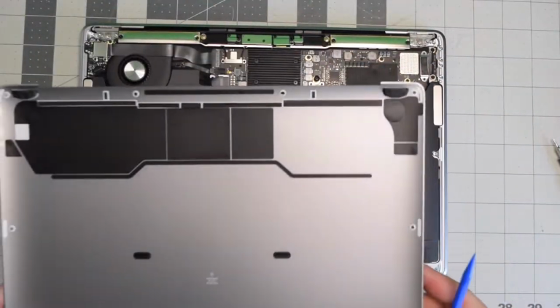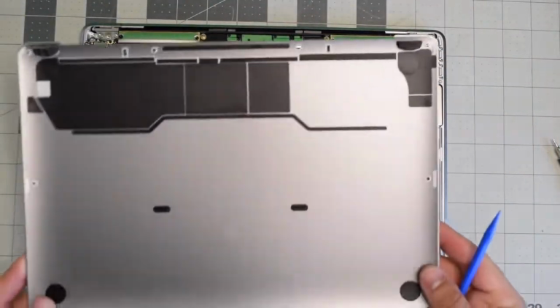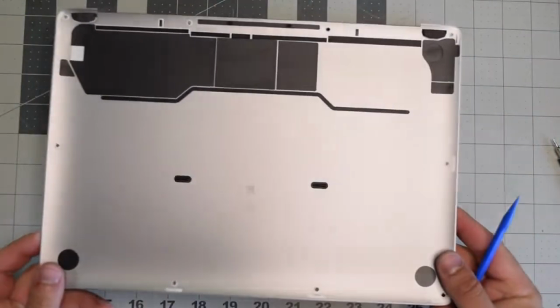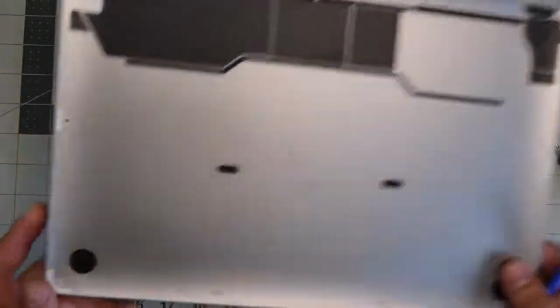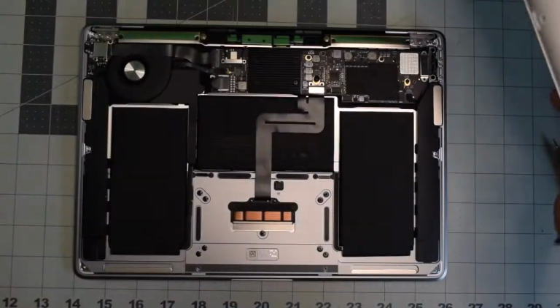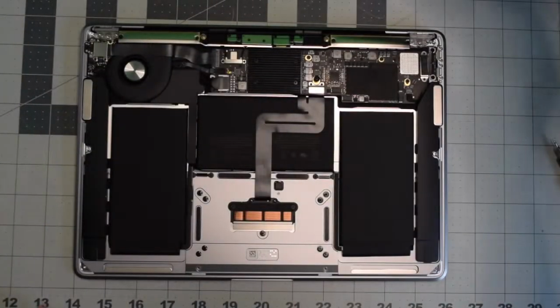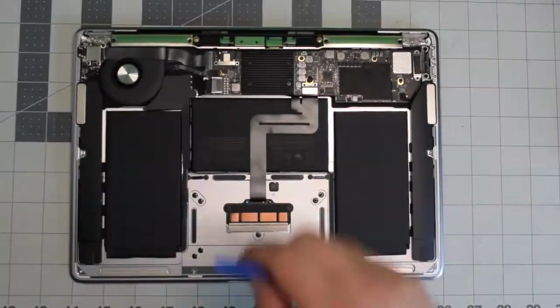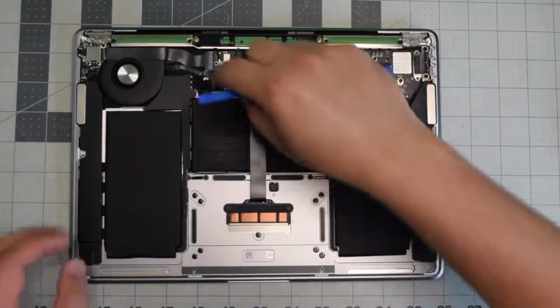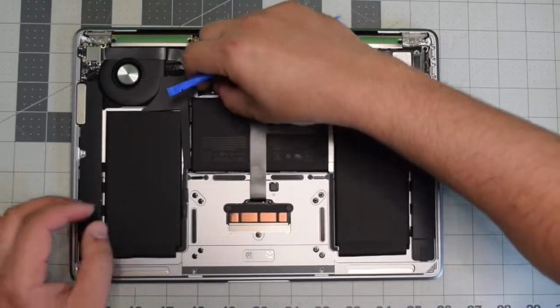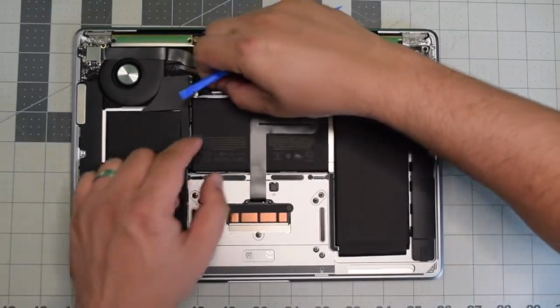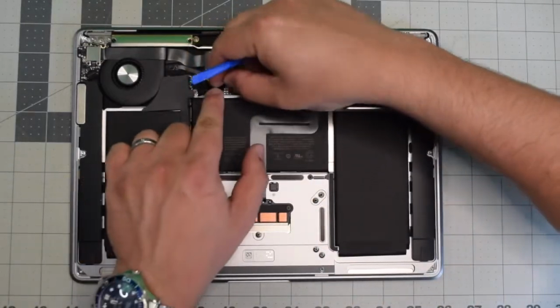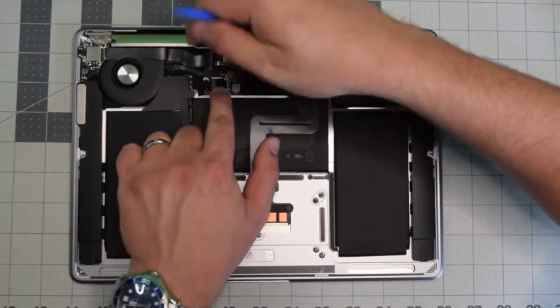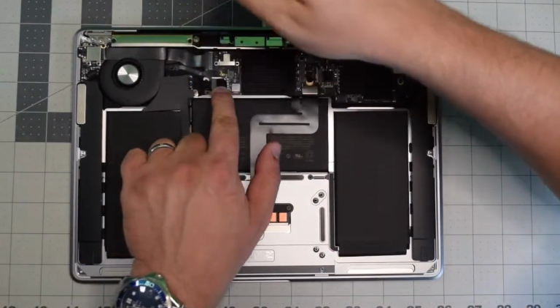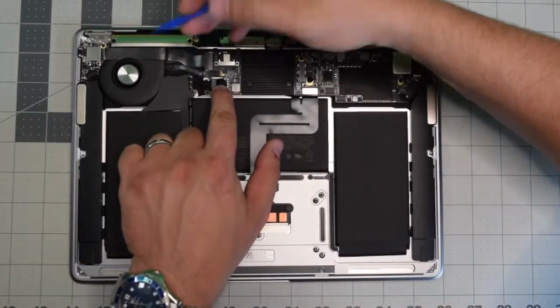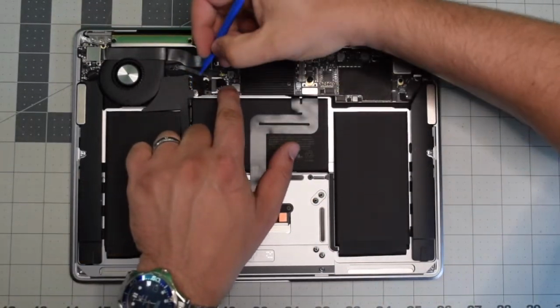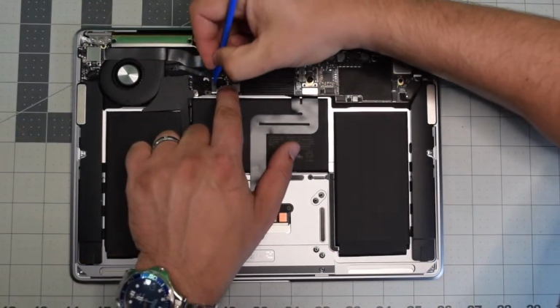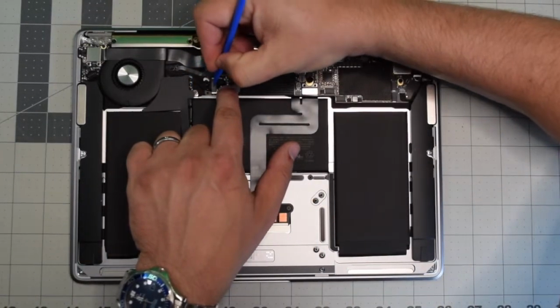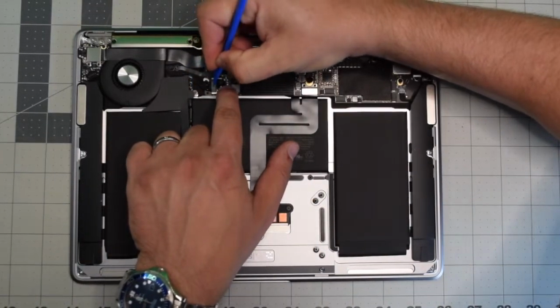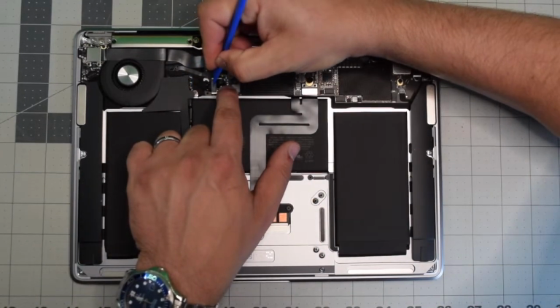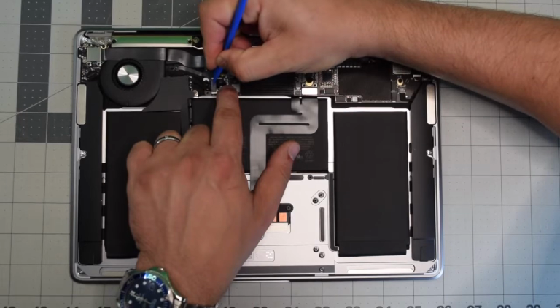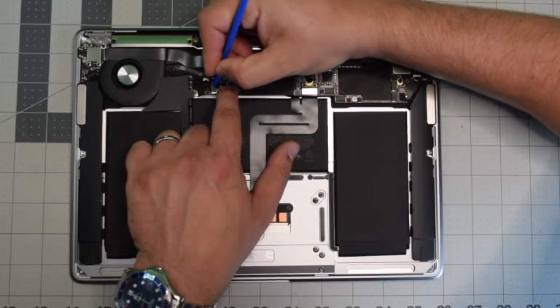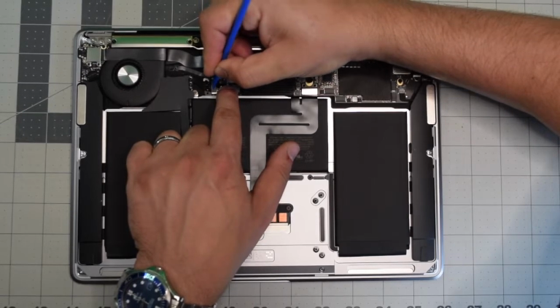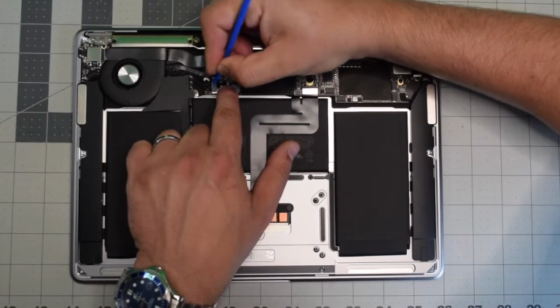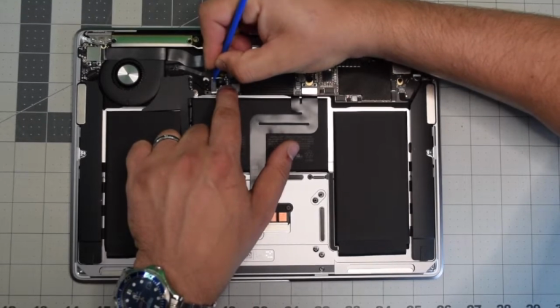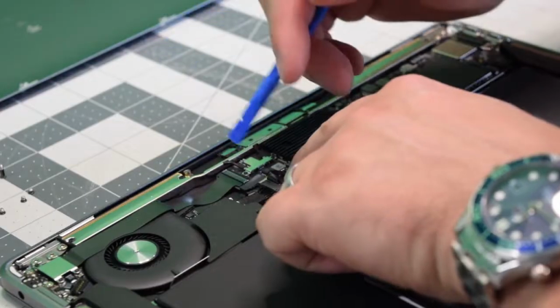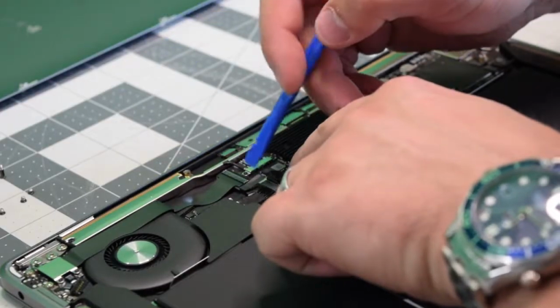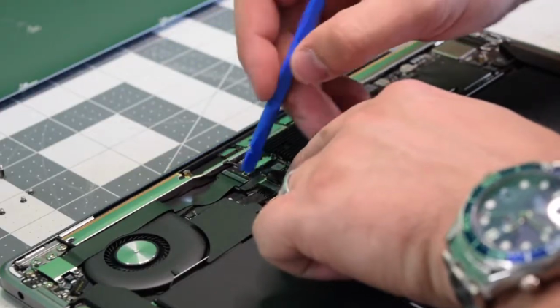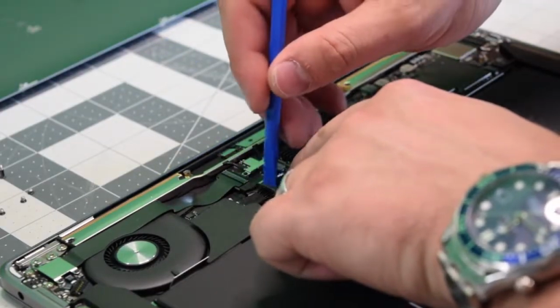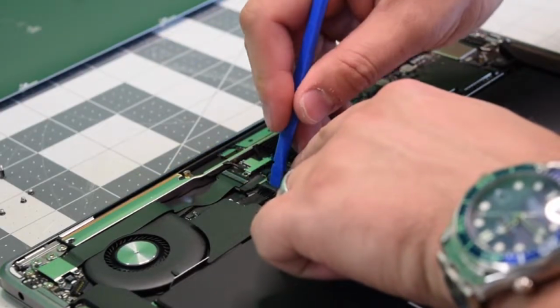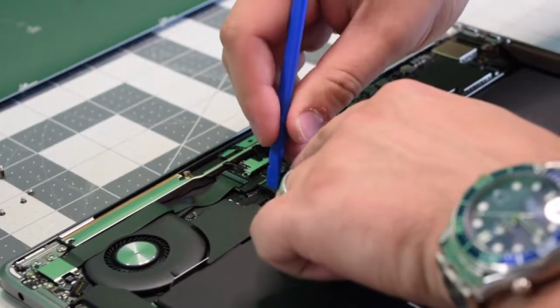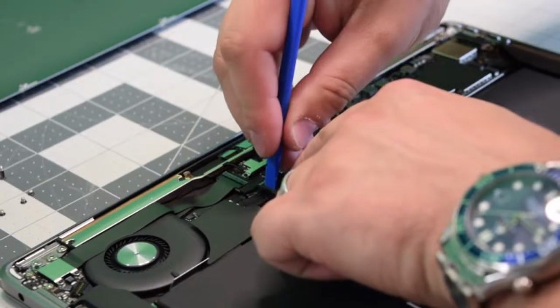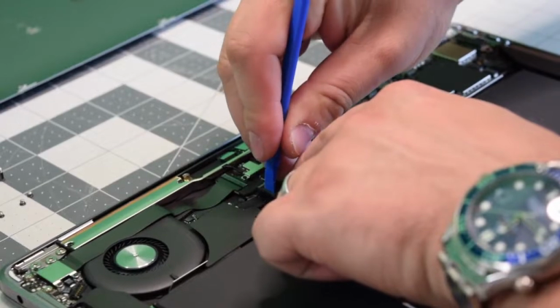Before we proceed, we need to pull the power on the battery. Go ahead and locate the battery connection, and with a plastic tool gently pry in and push it out of its socket.